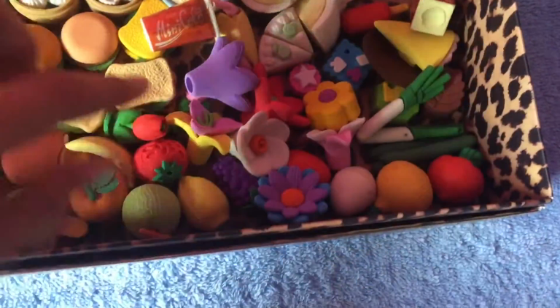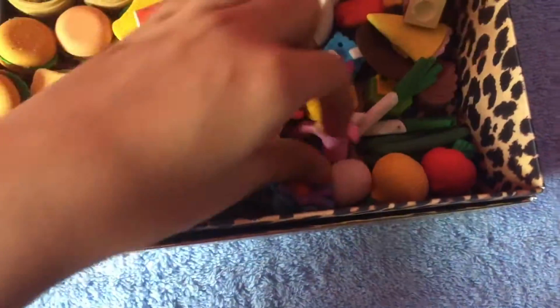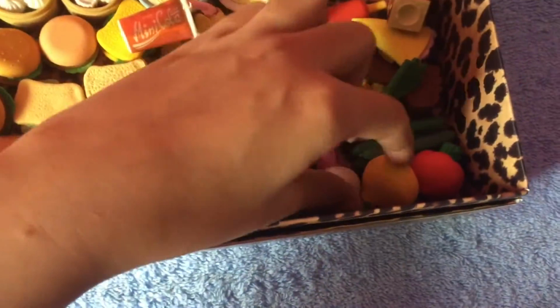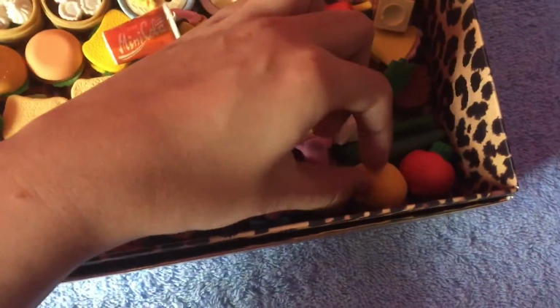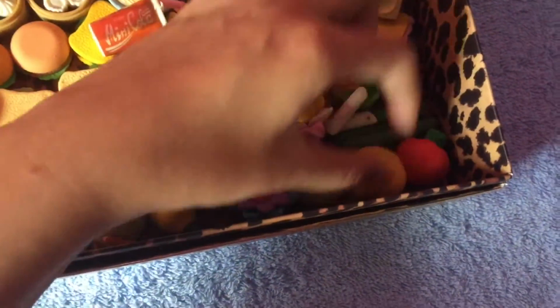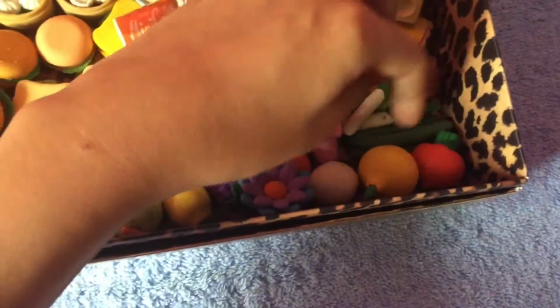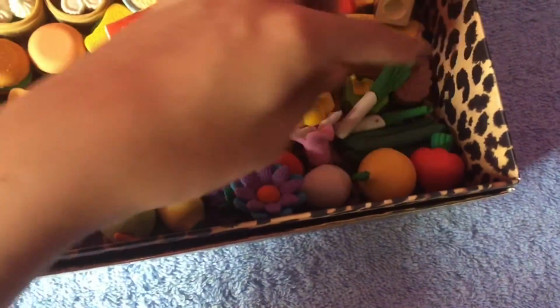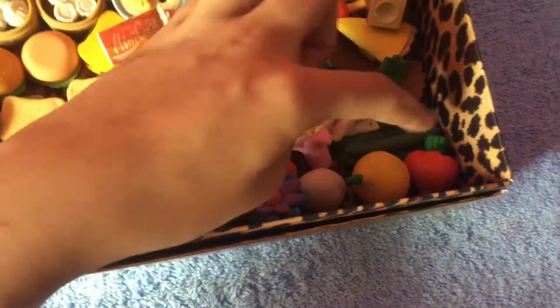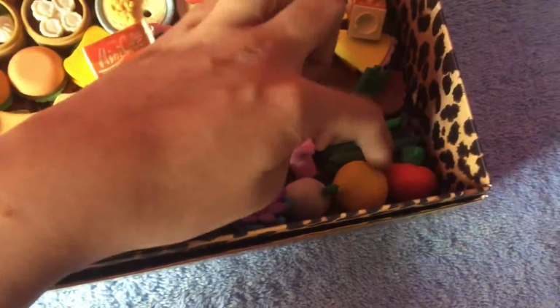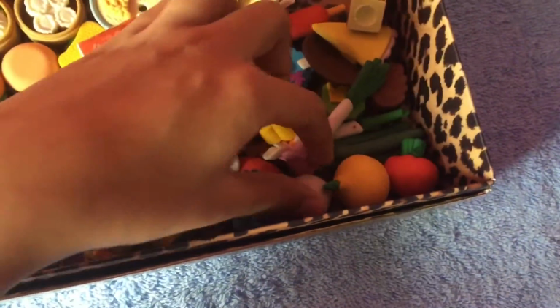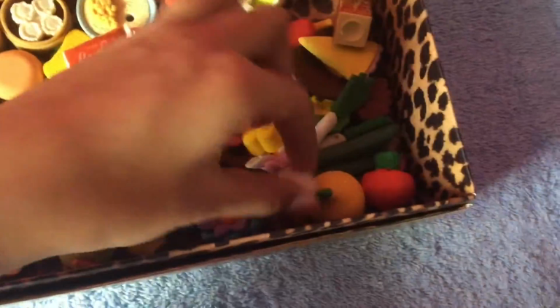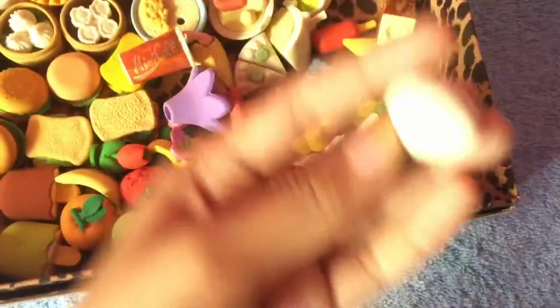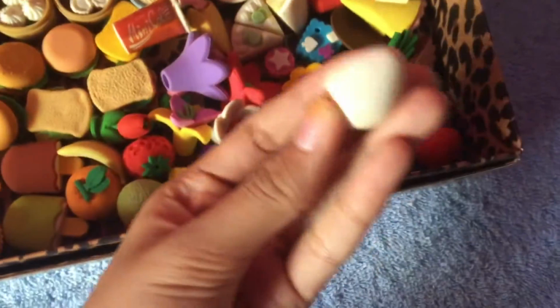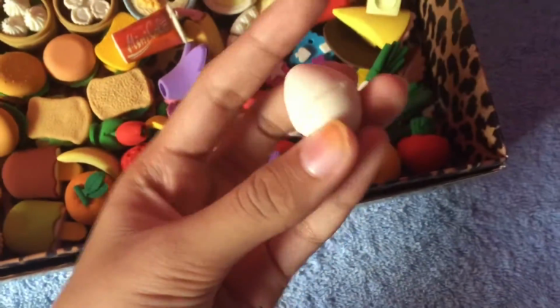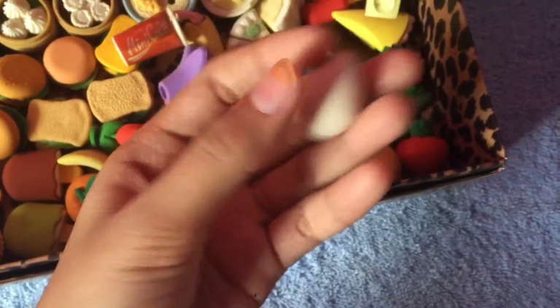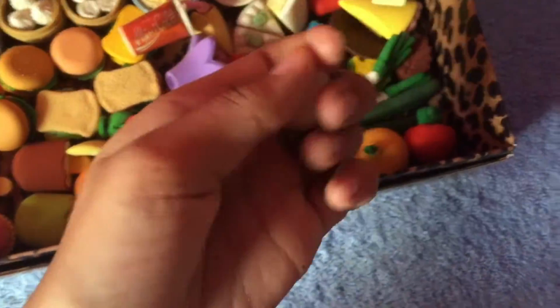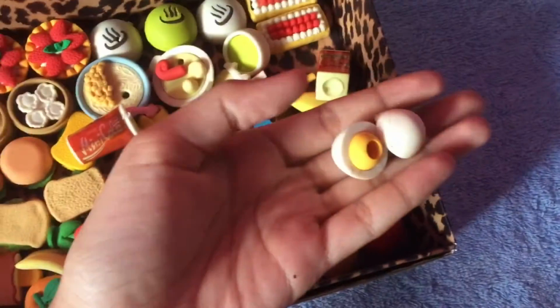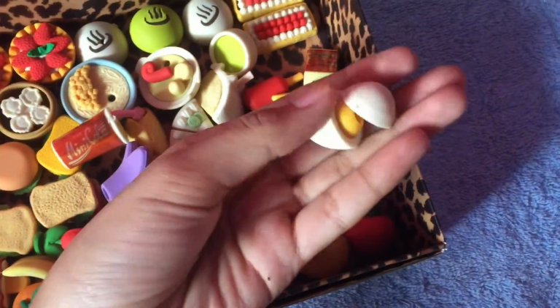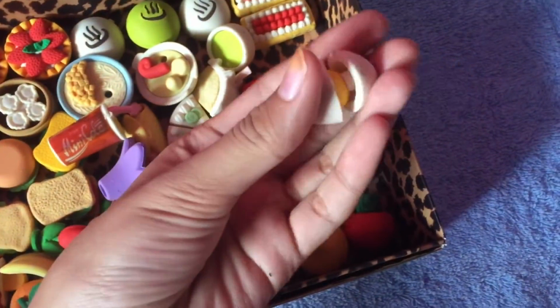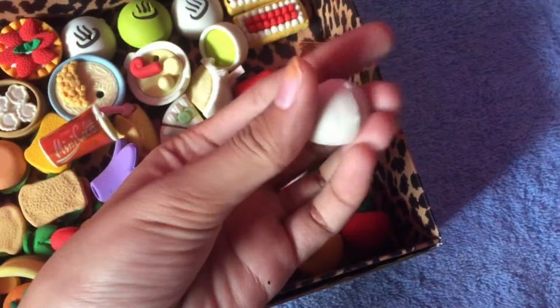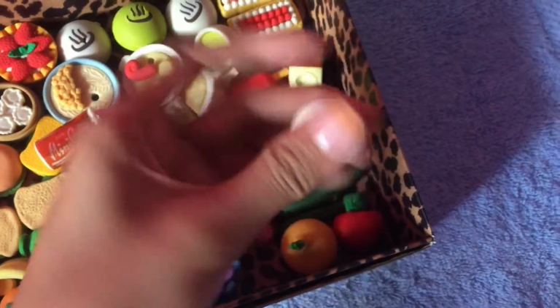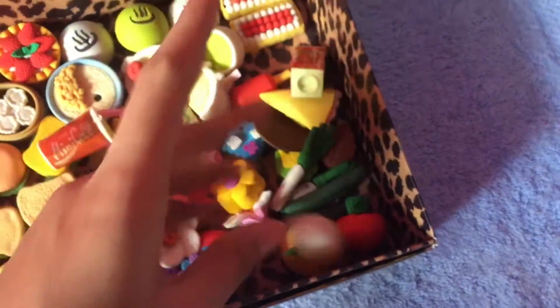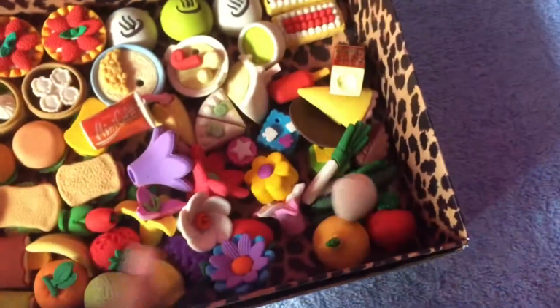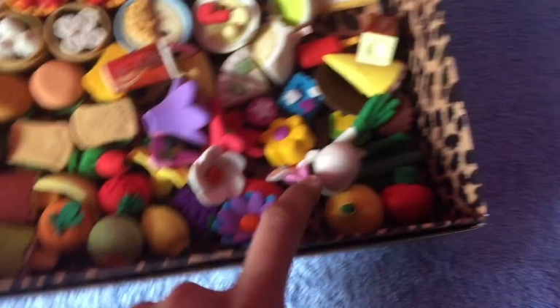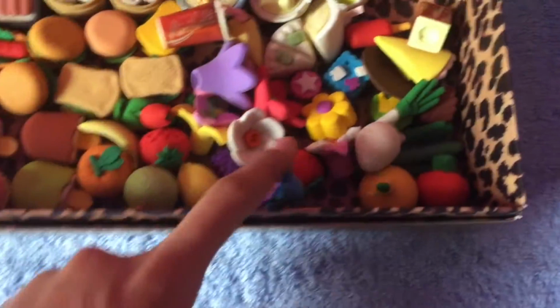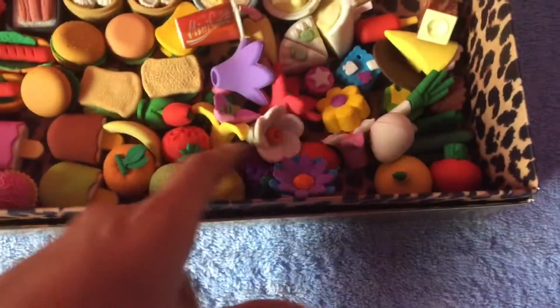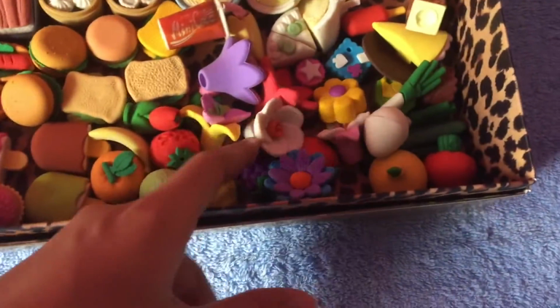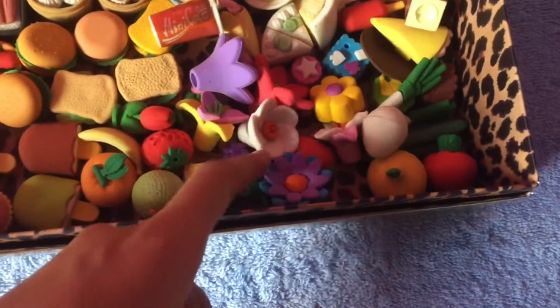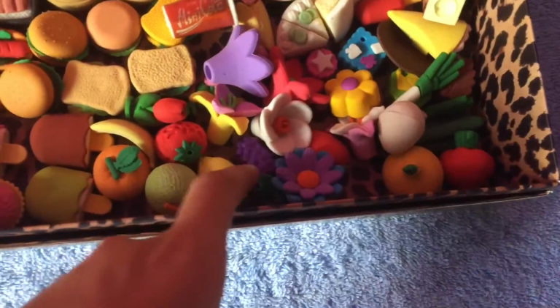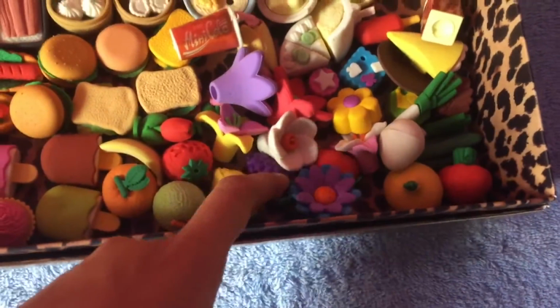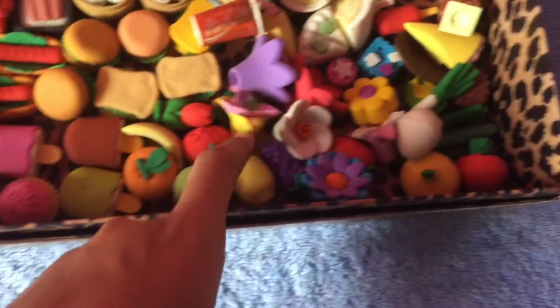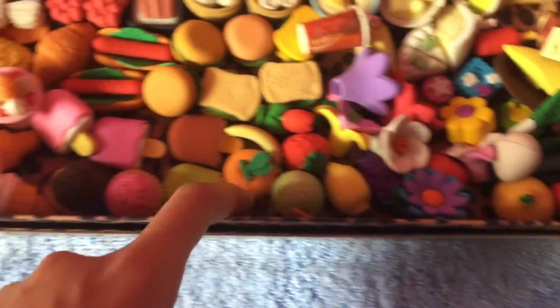I have some vegetables, pickles, and more vegetables and onions — I'm not sure what that one is. And this is a really cool egg — I take it out, though I took out the wrong side. And I have some more fruits — grapes.